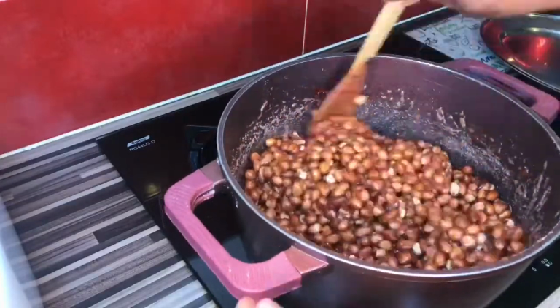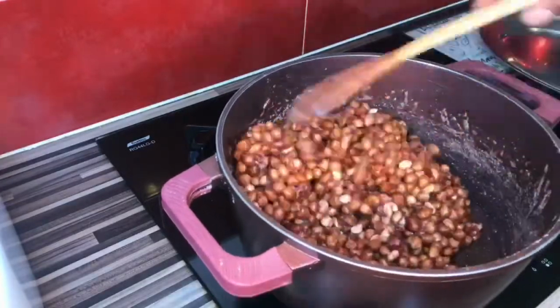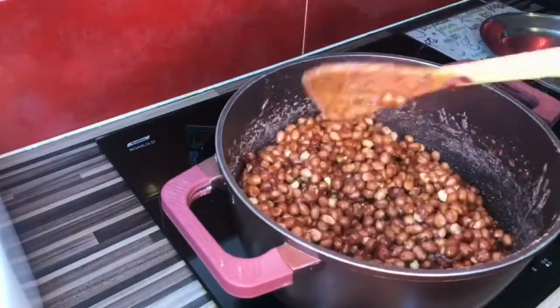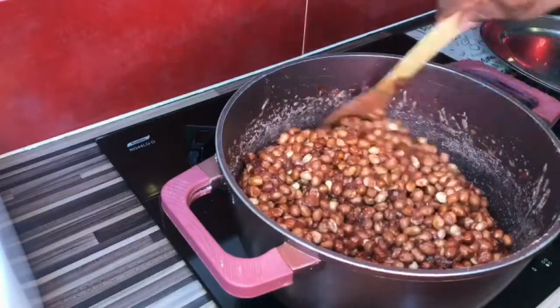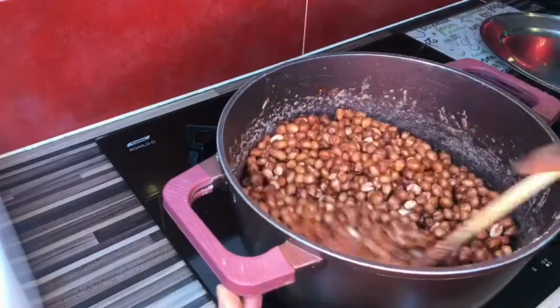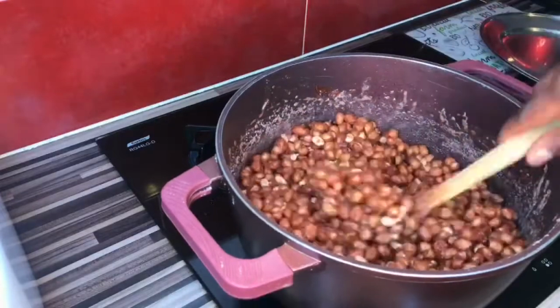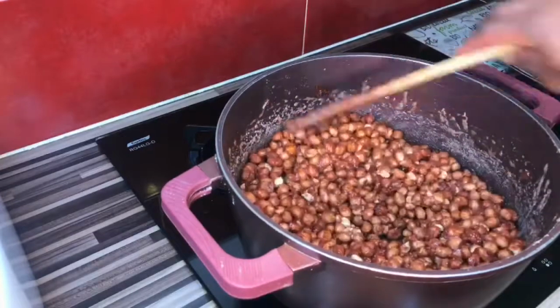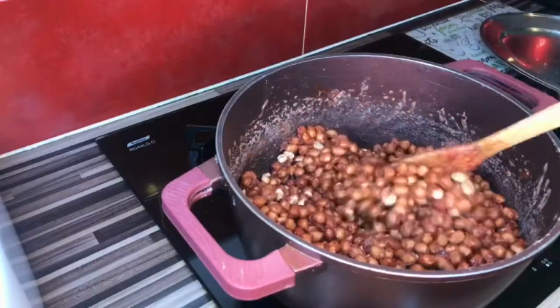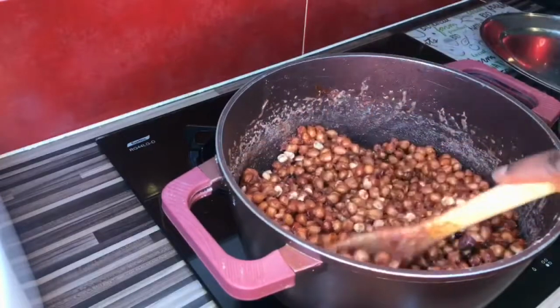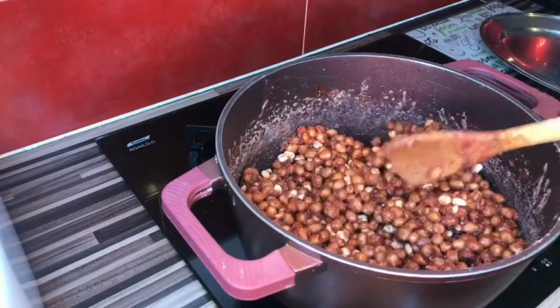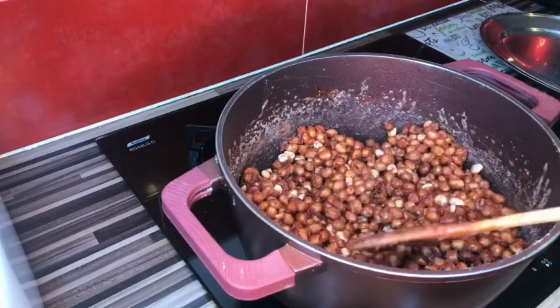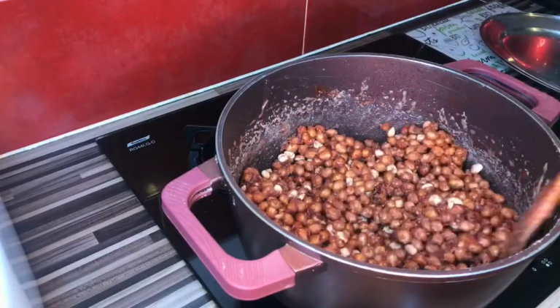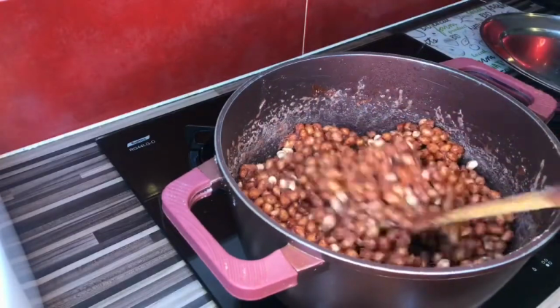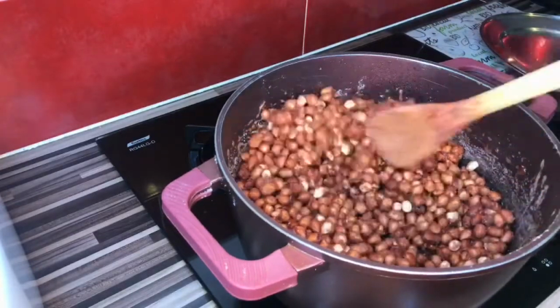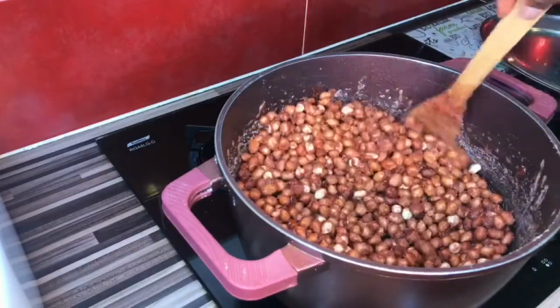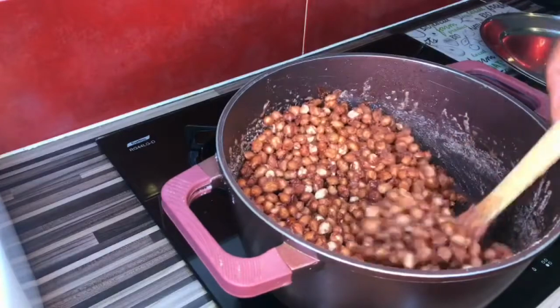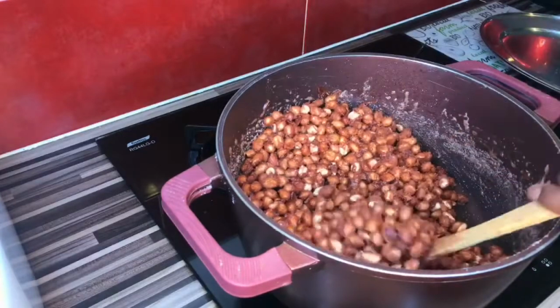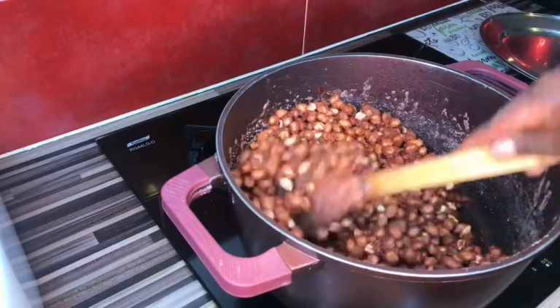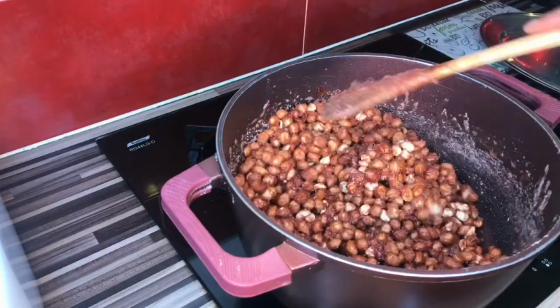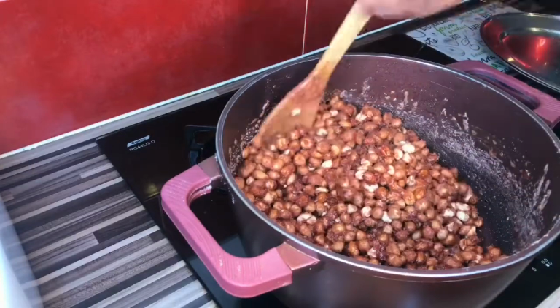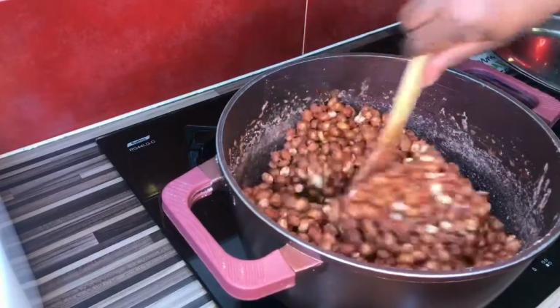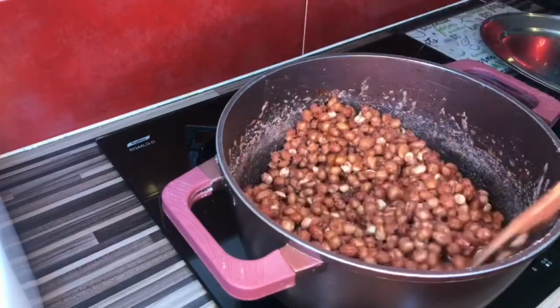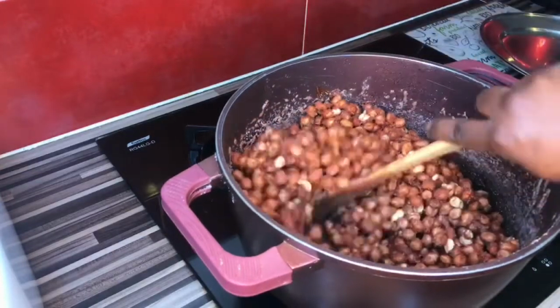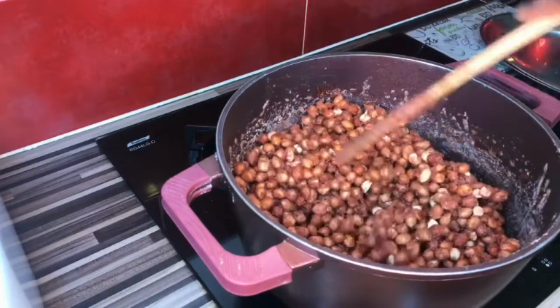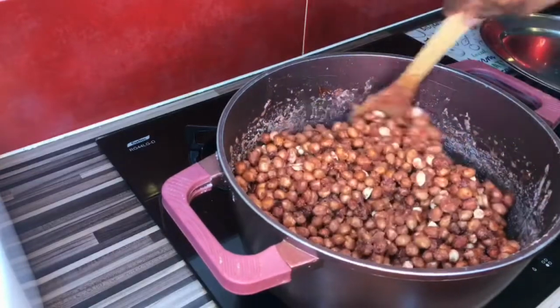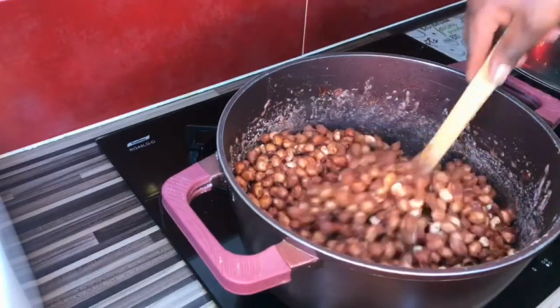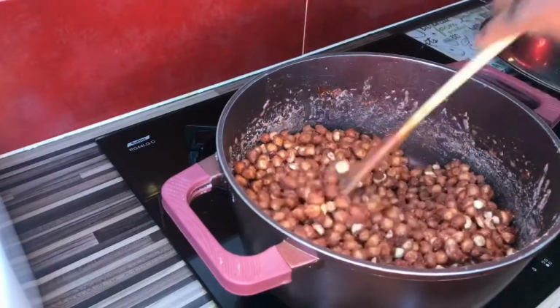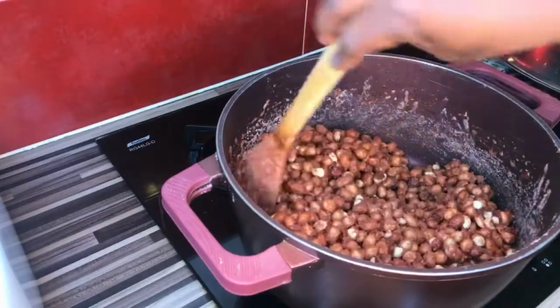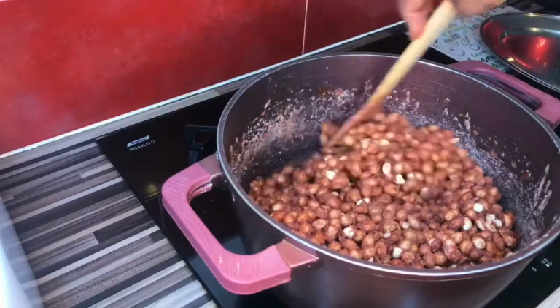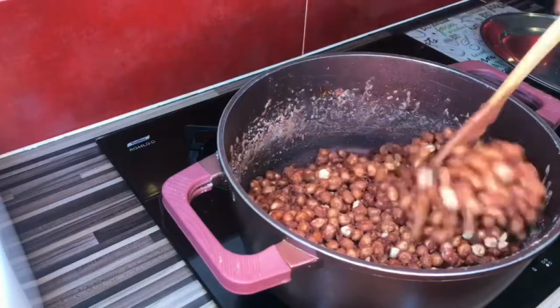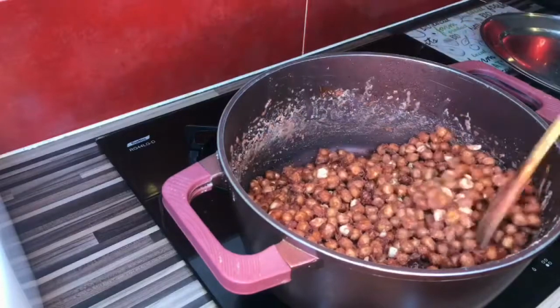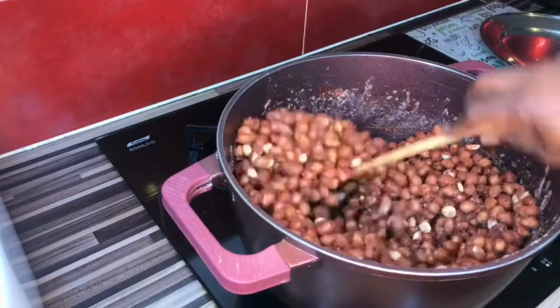You can see the water is completely dry. You have to continue stirring so as to give it that nice color and make it uniform.